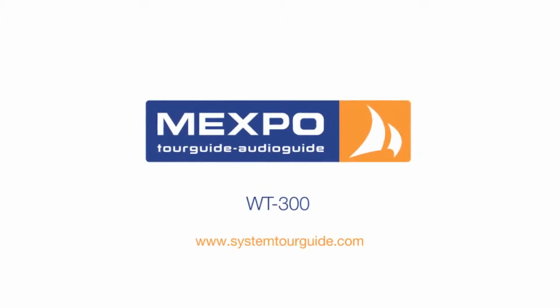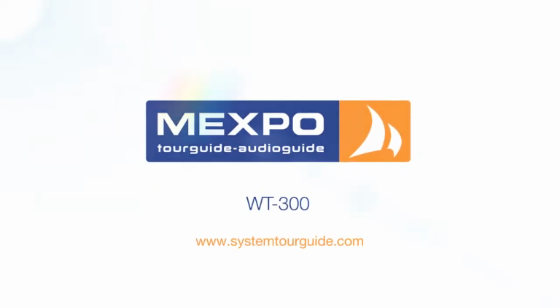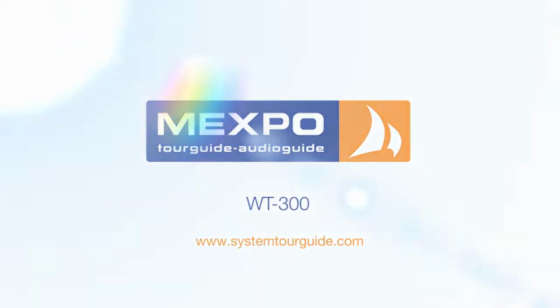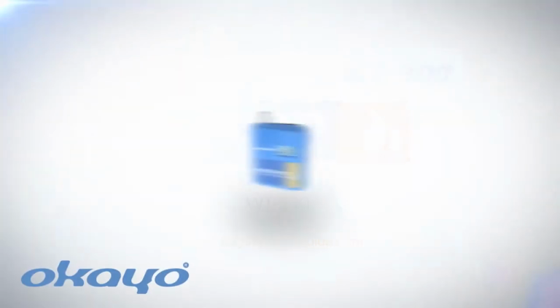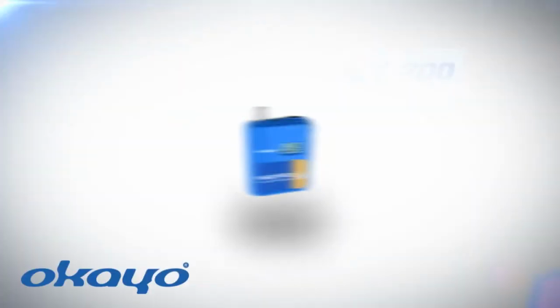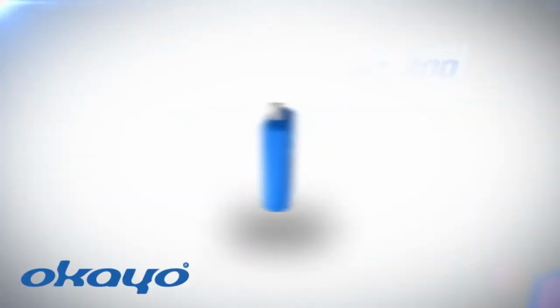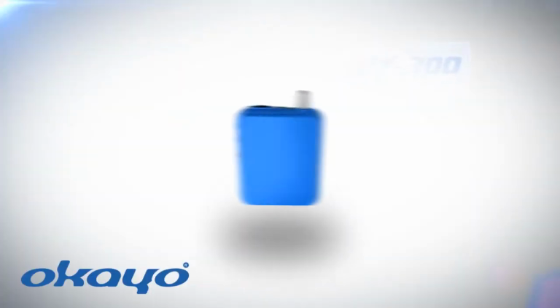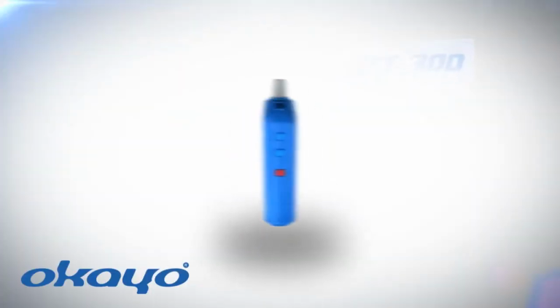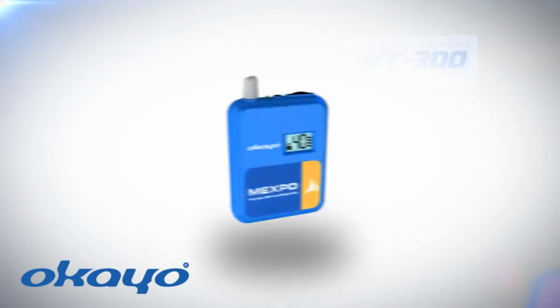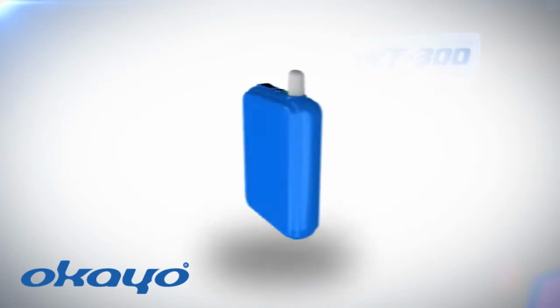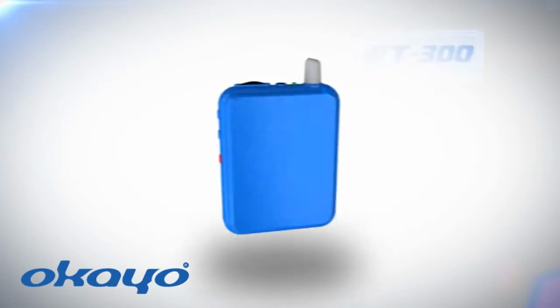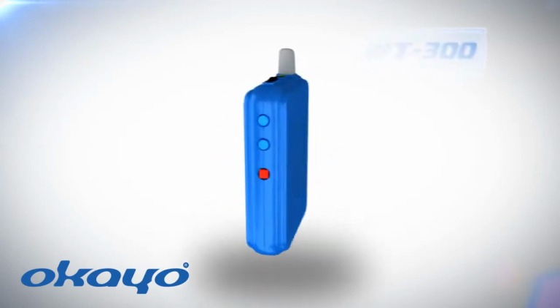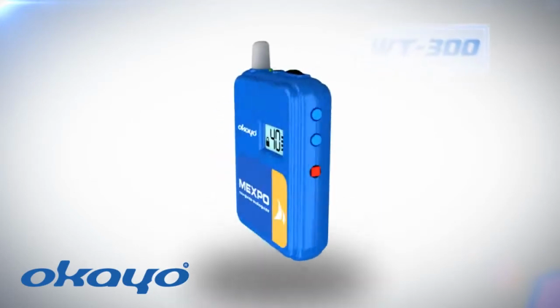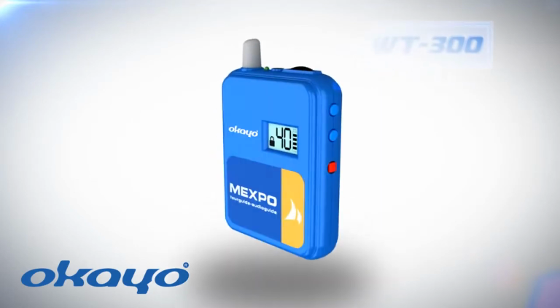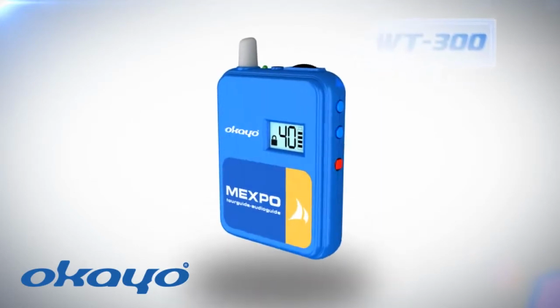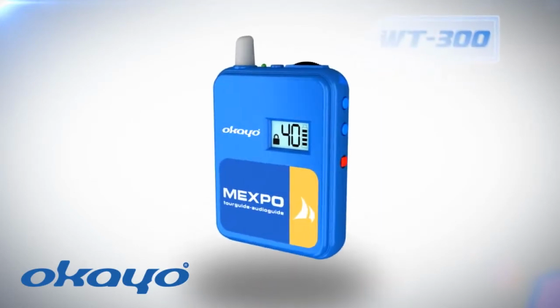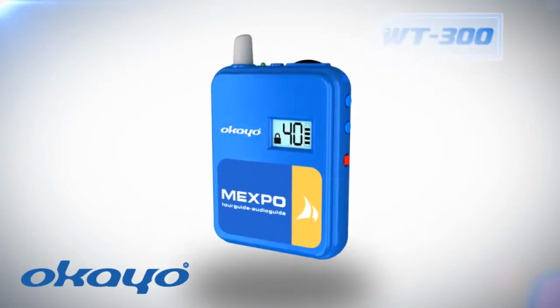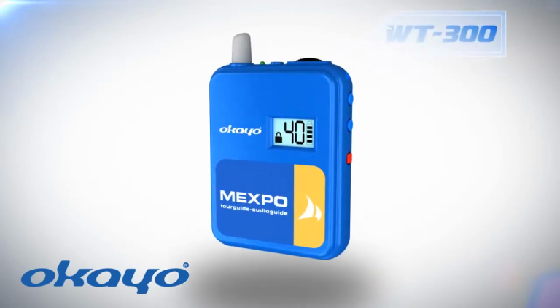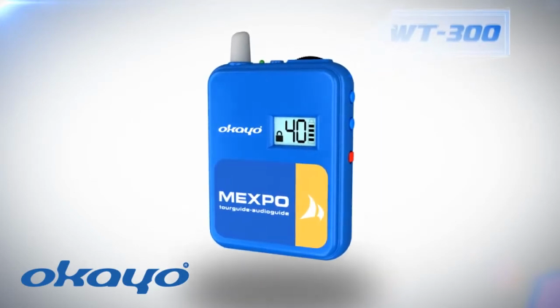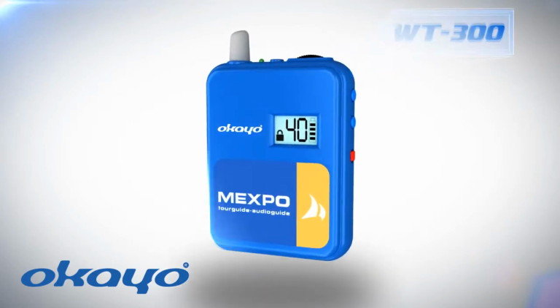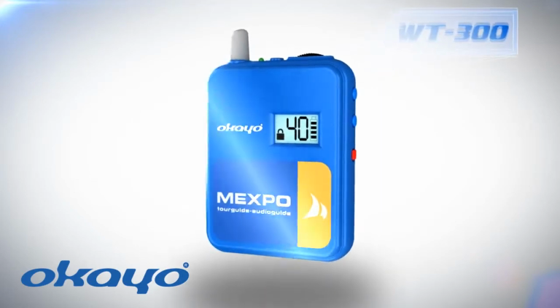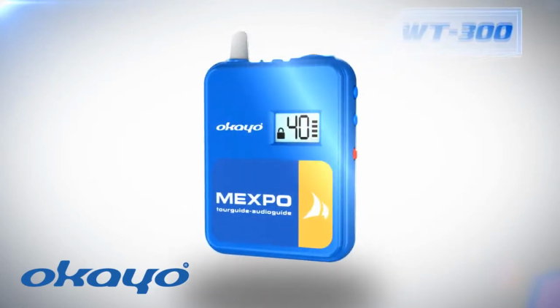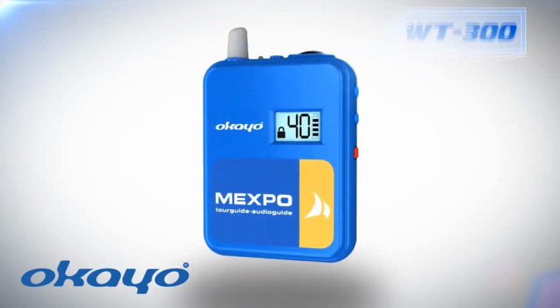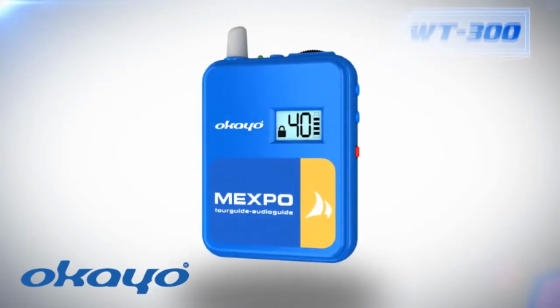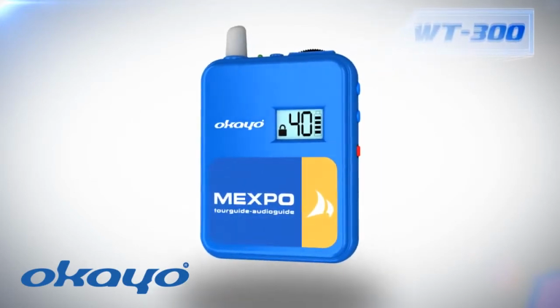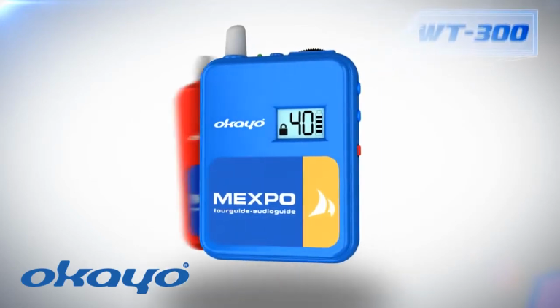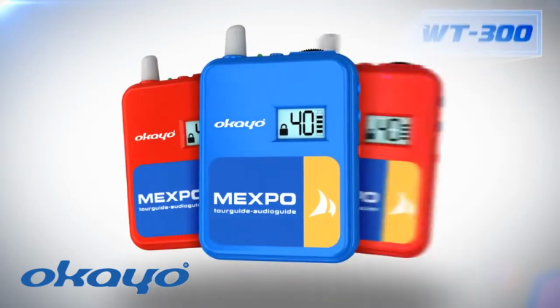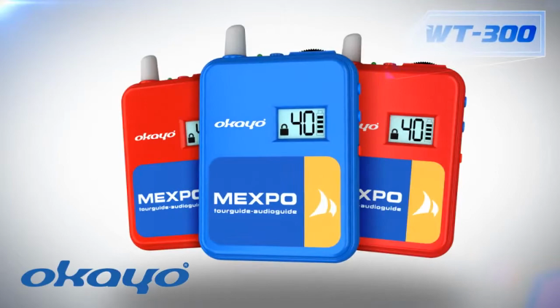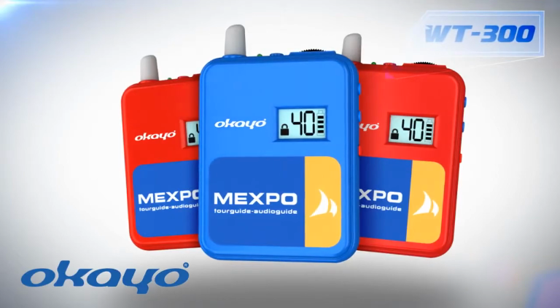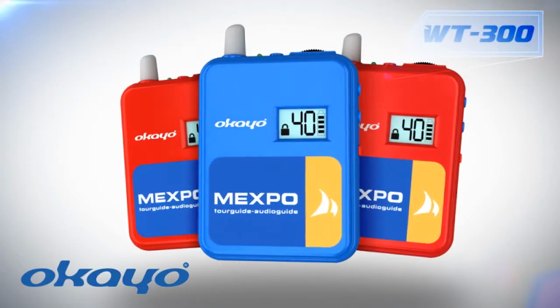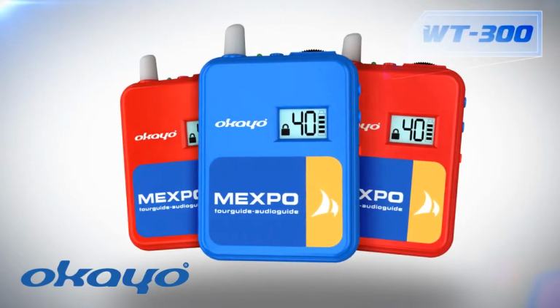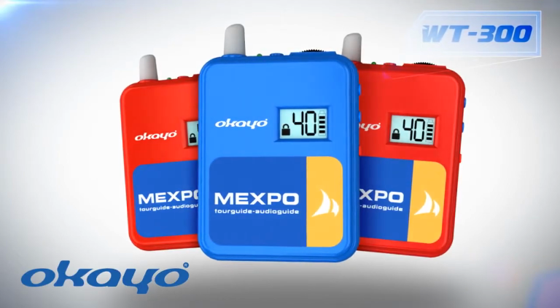We present the Okaio WT300, the most common tour guide system among European travel agencies and tour guides.